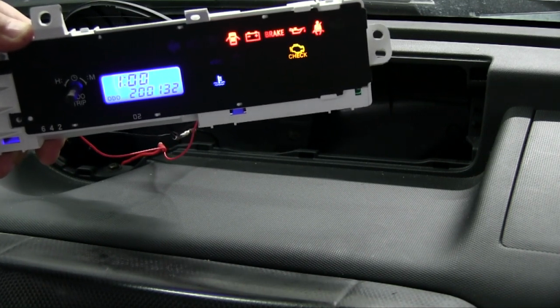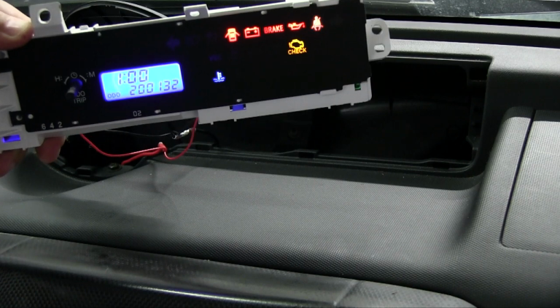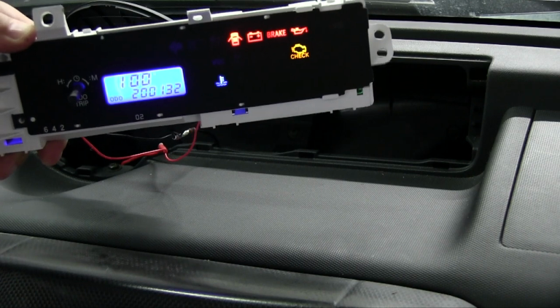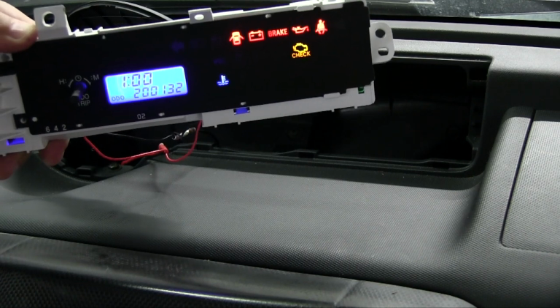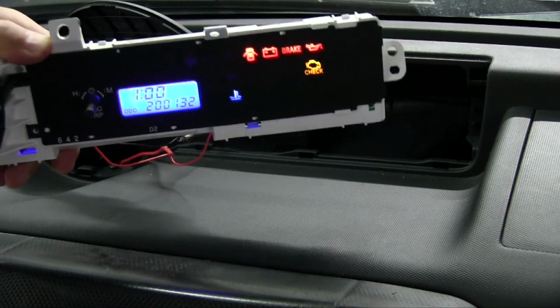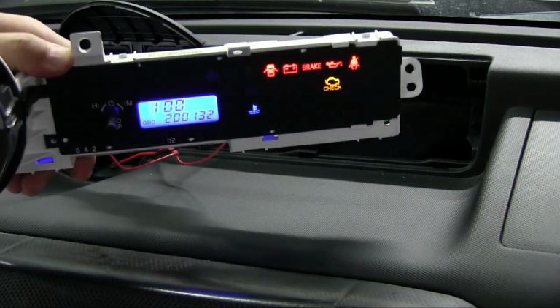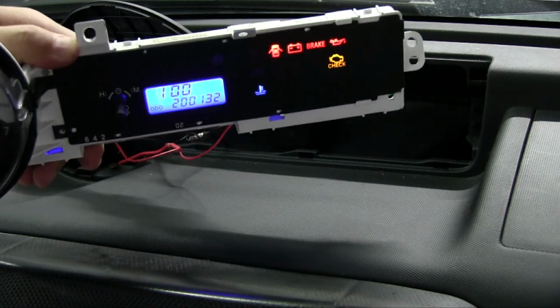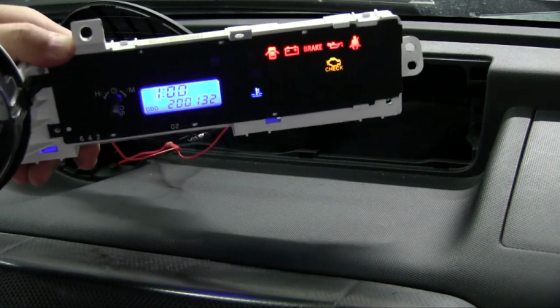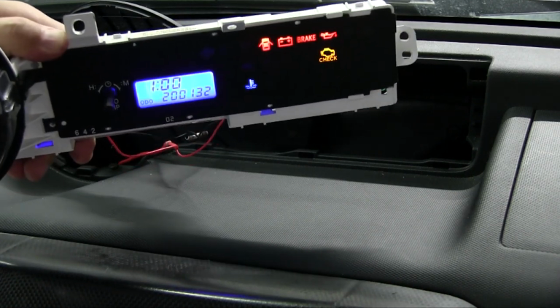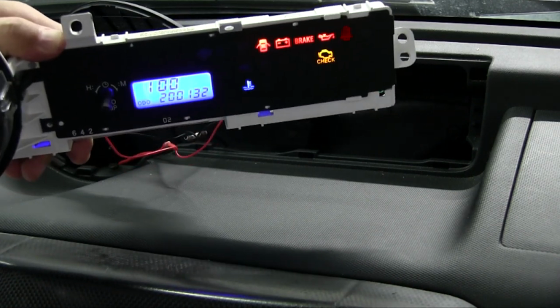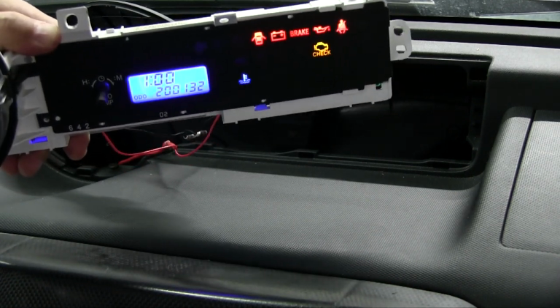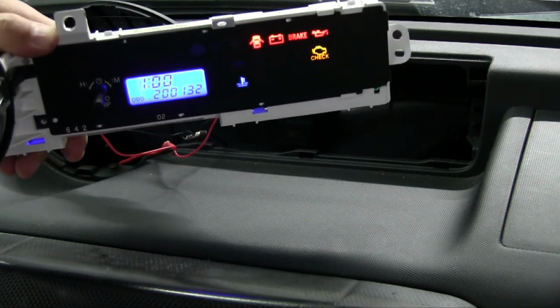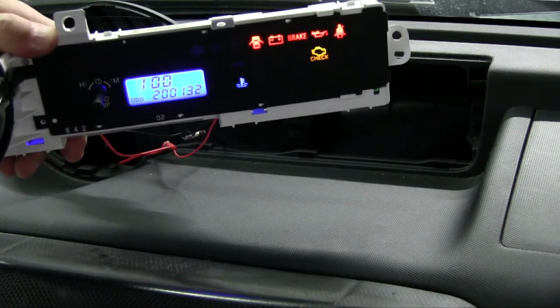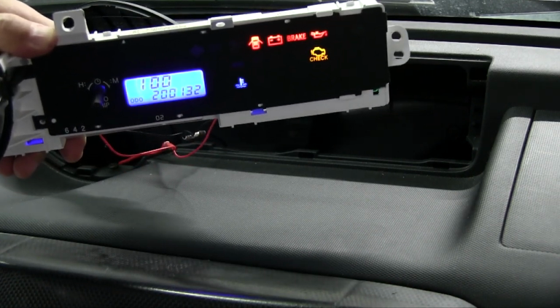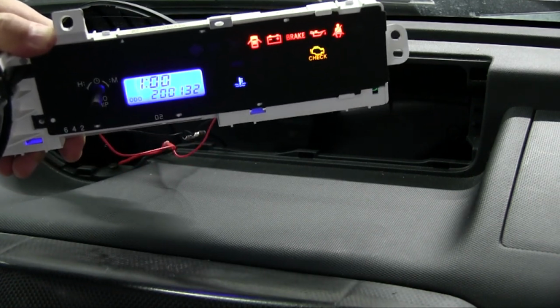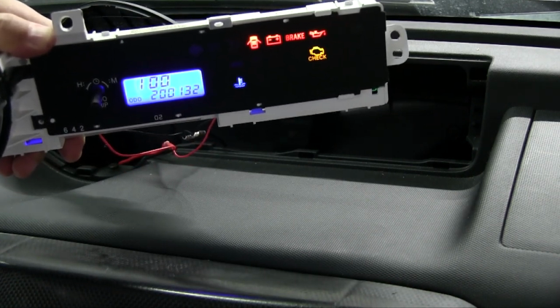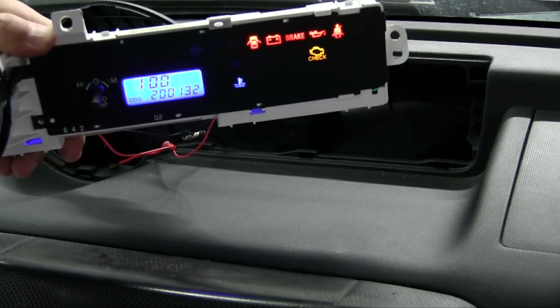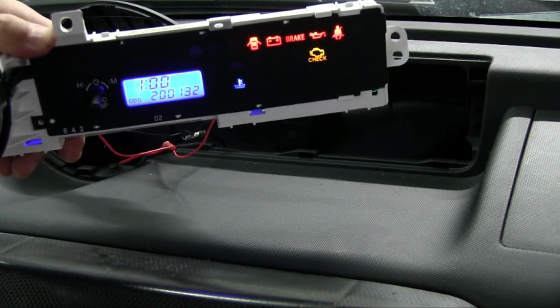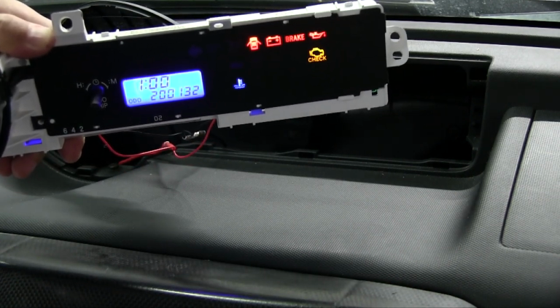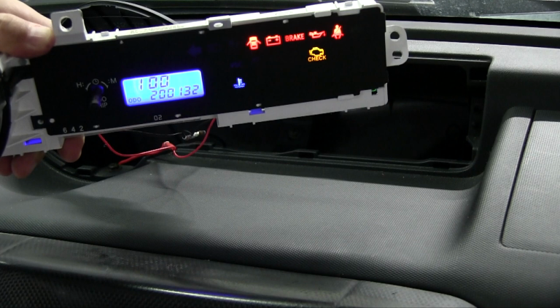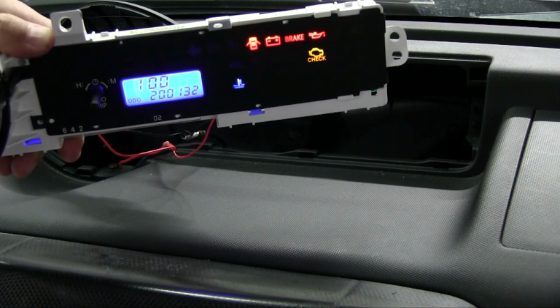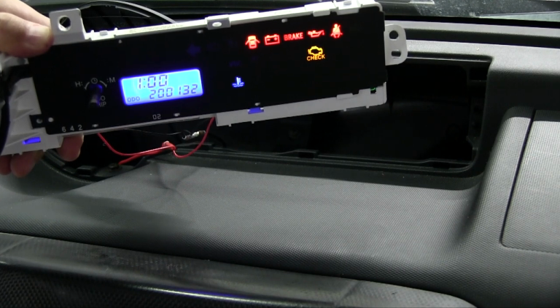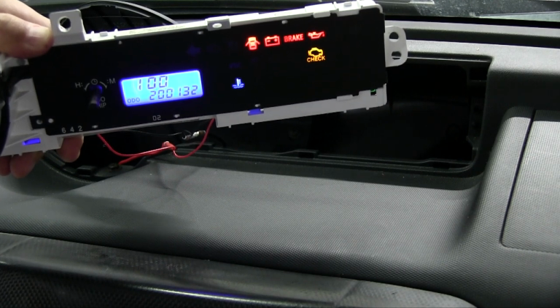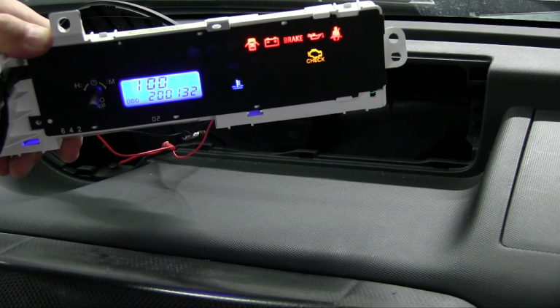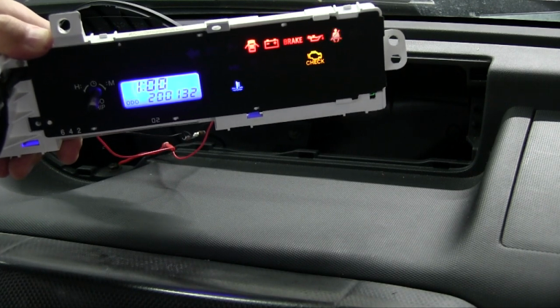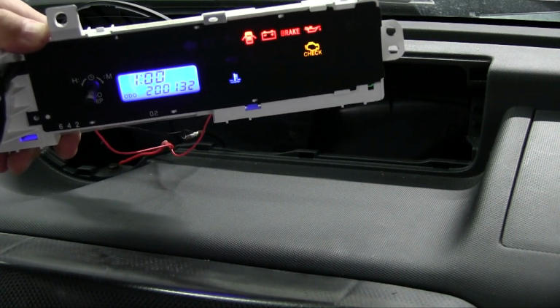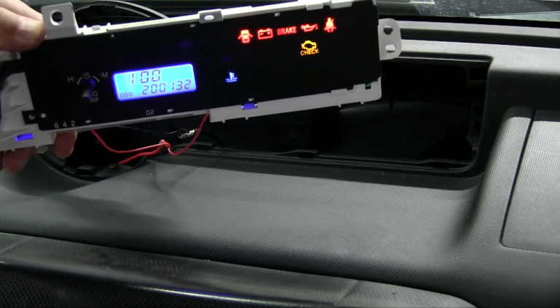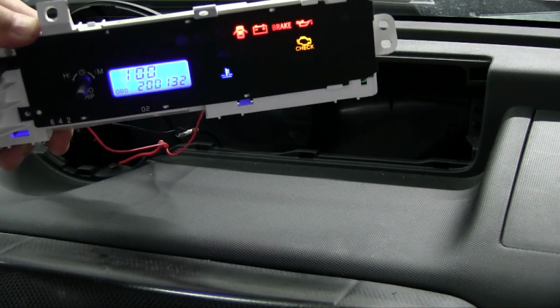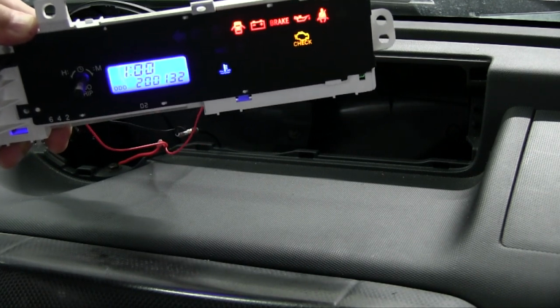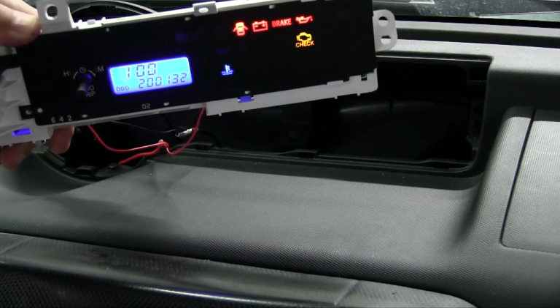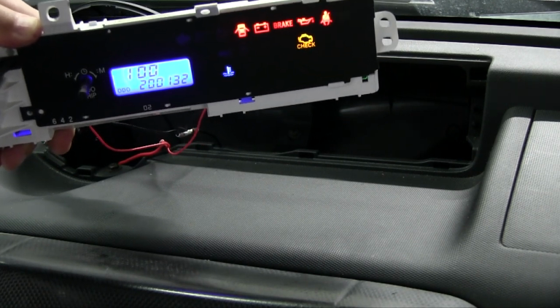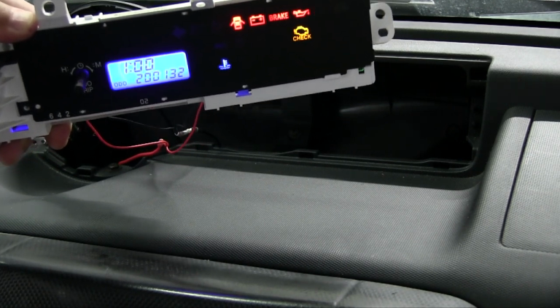I kind of like it — it matches all my other colors on the climate control and everything else. Now I'm just going to put it back together.